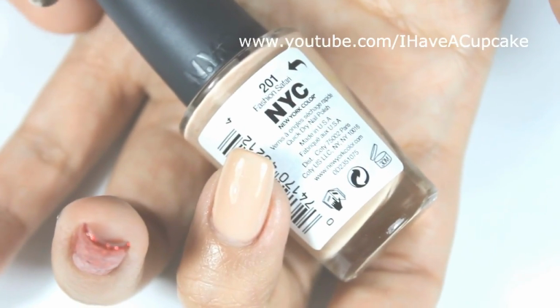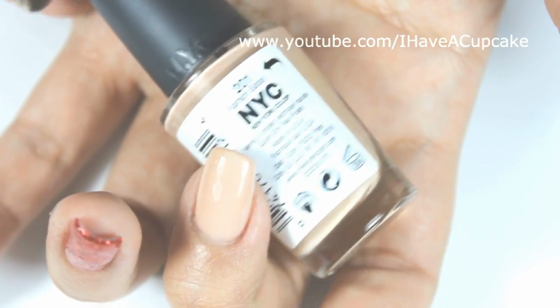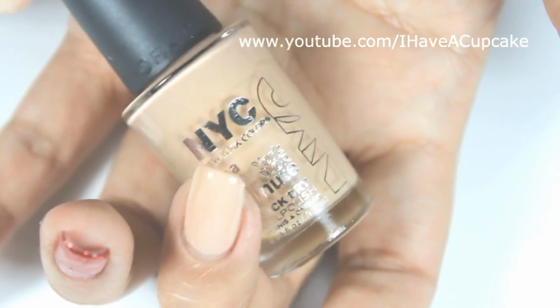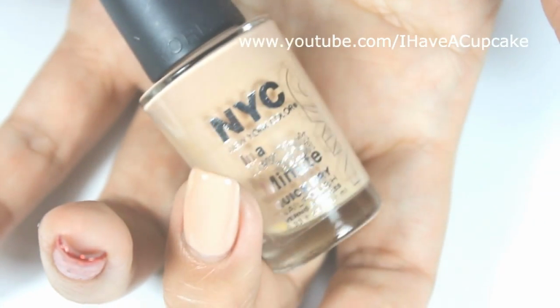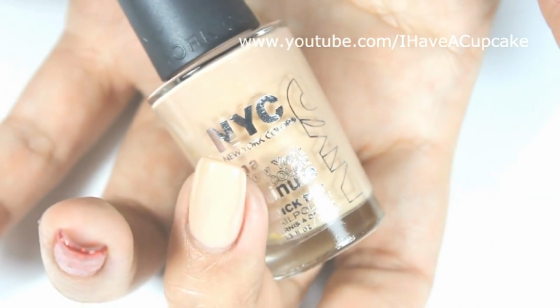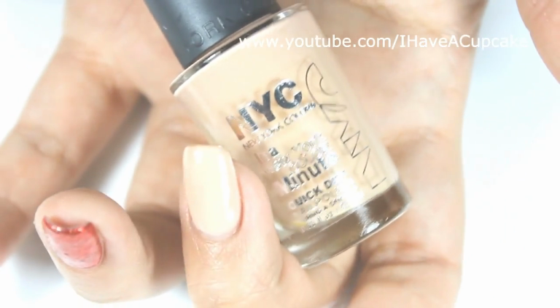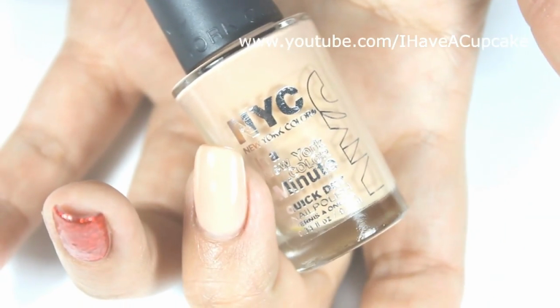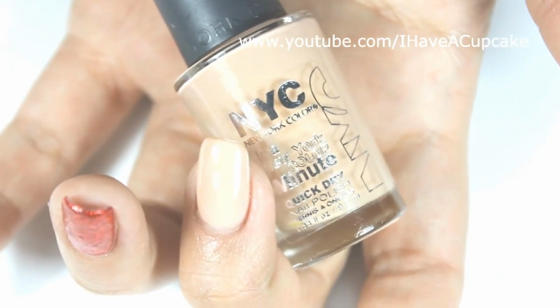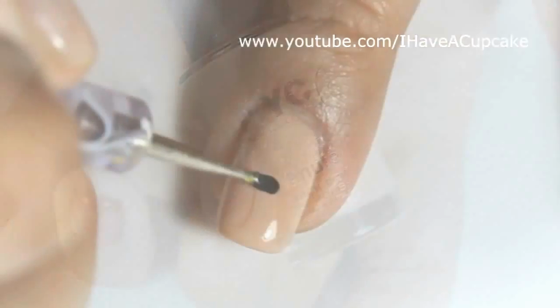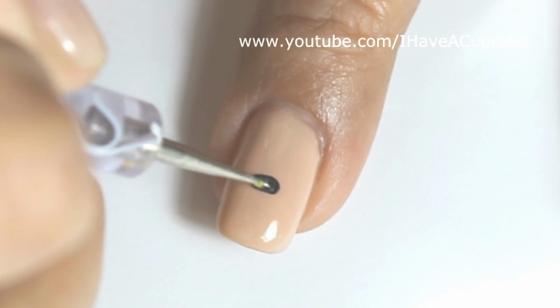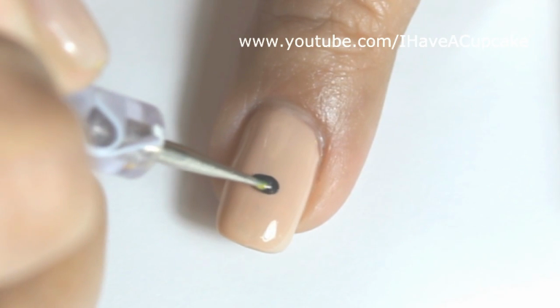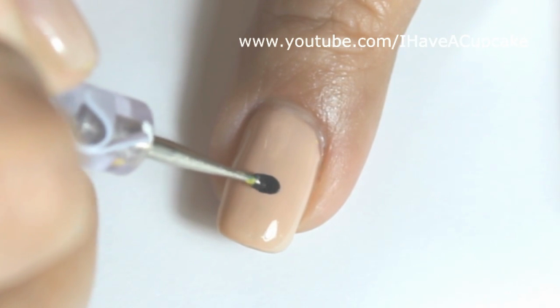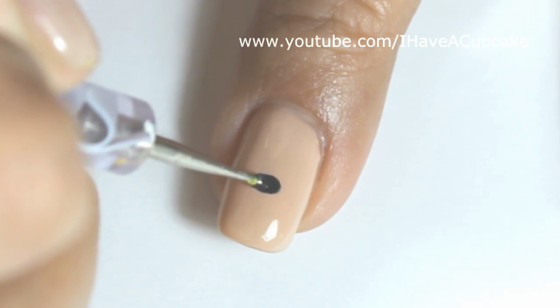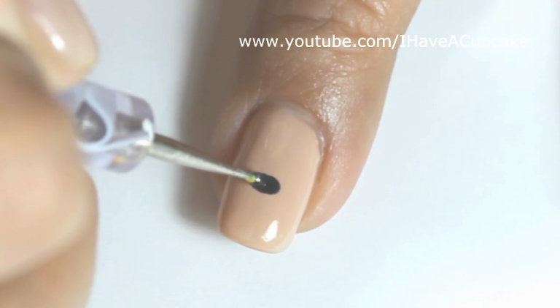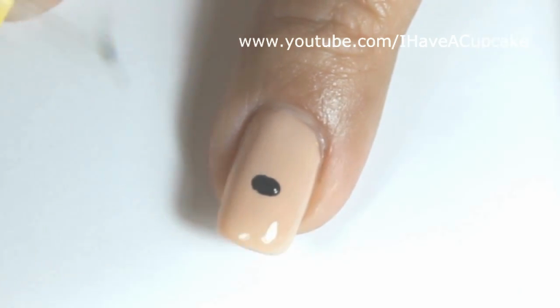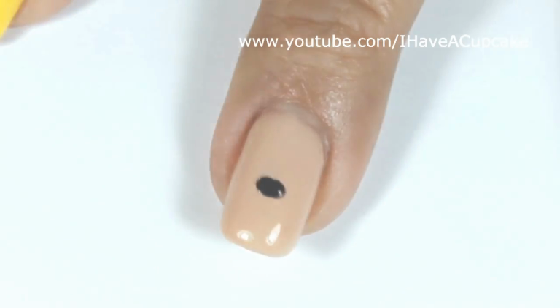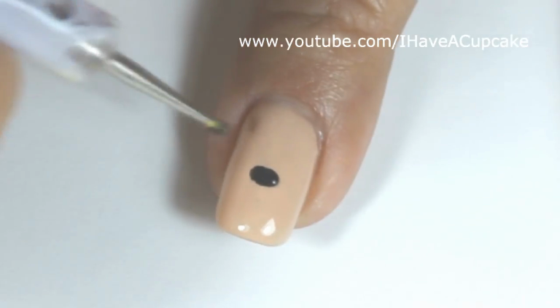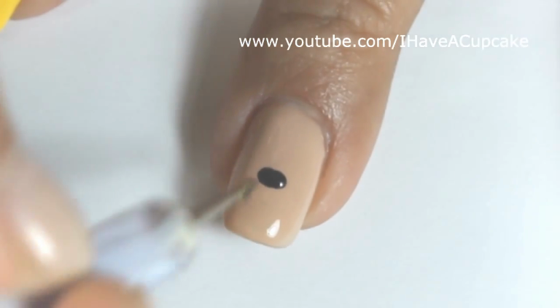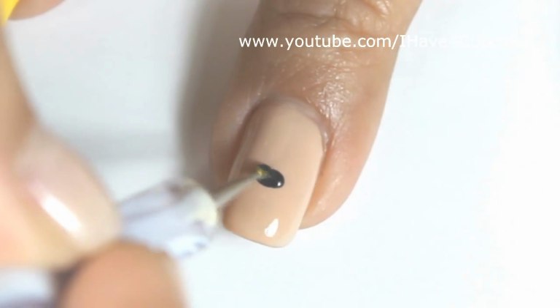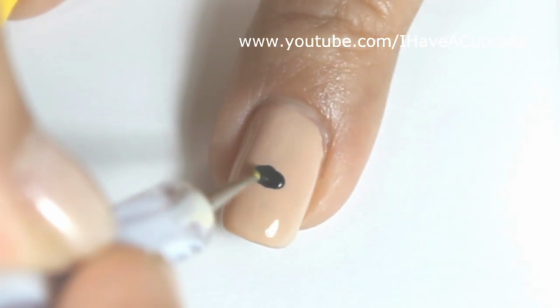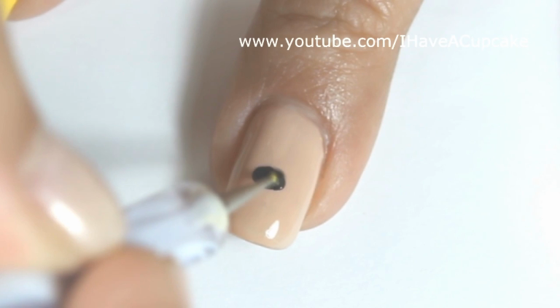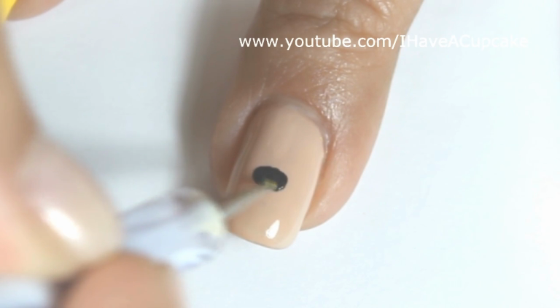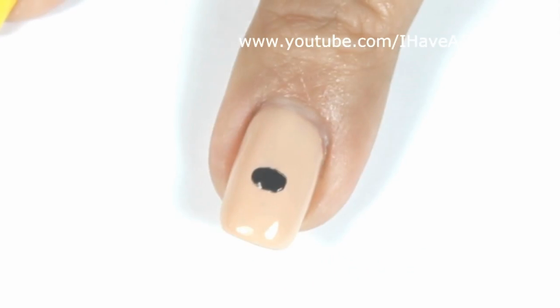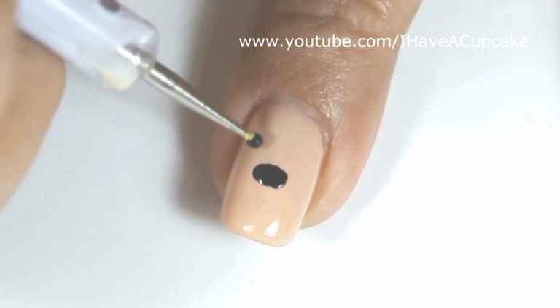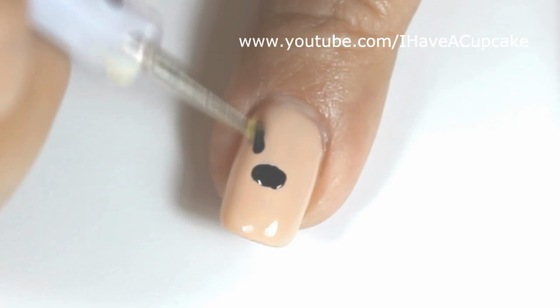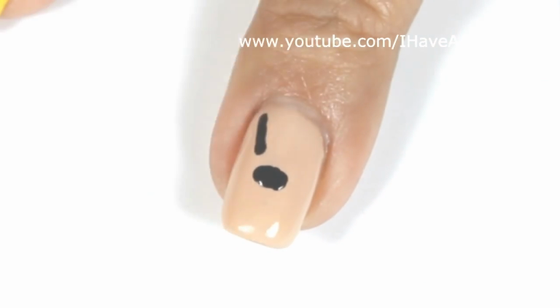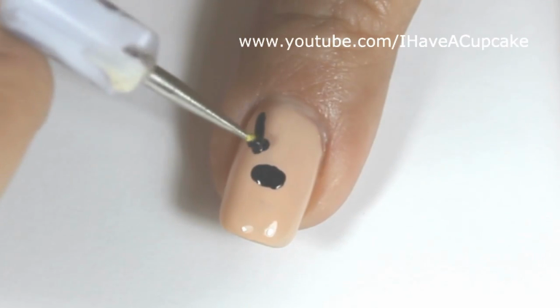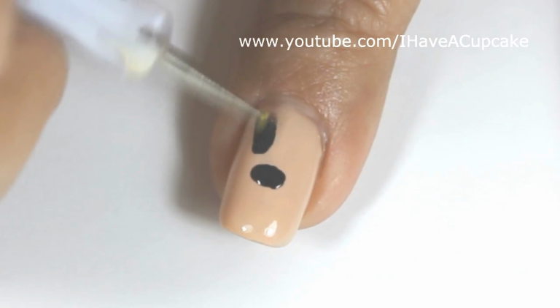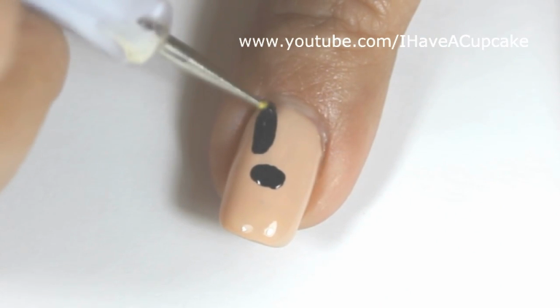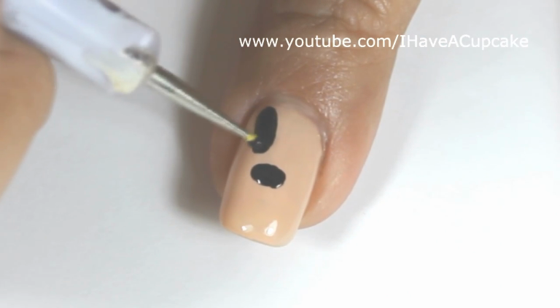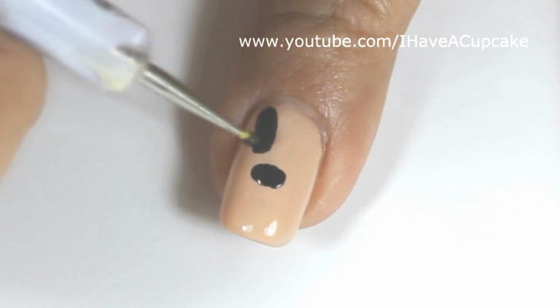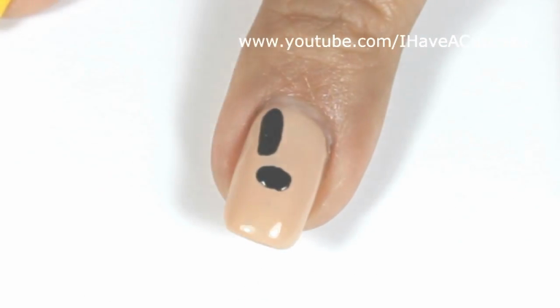With Fashion Safari by NYC, I did three coats on my middle finger. When that completely dries, I'm going to do Minnie Mouse on this finger. I'm doing the details in acrylic paints.